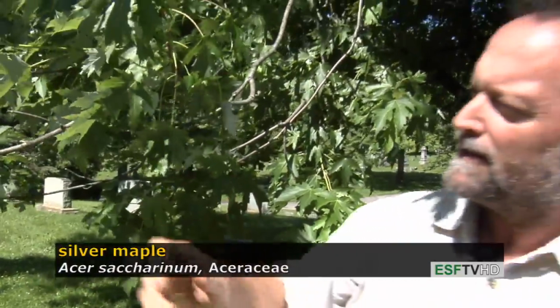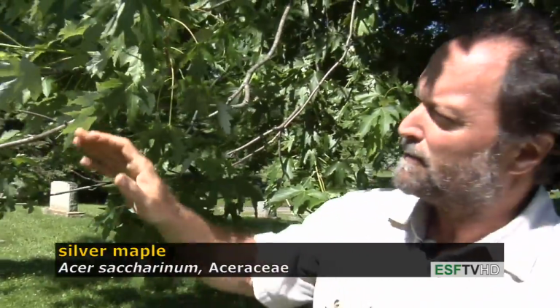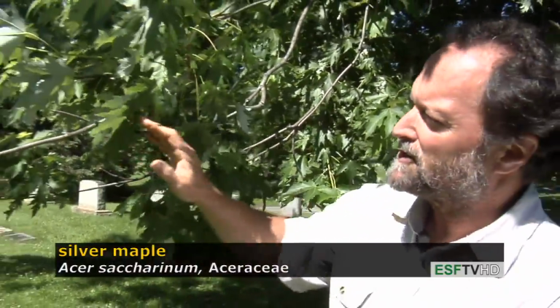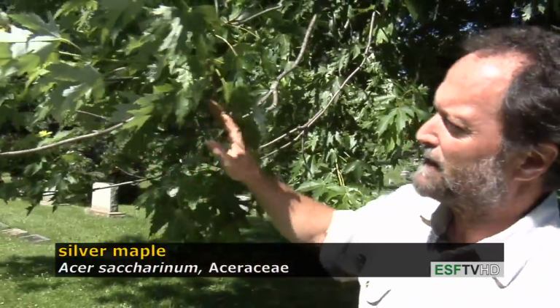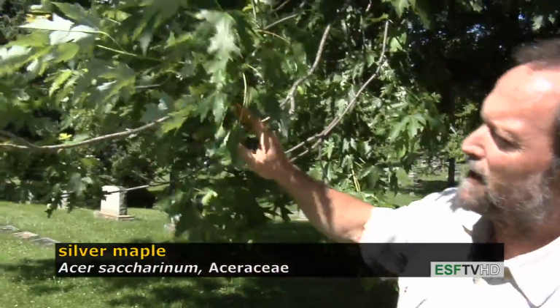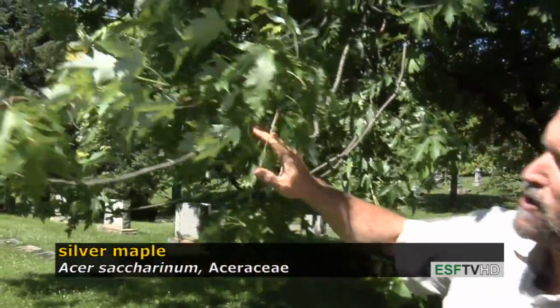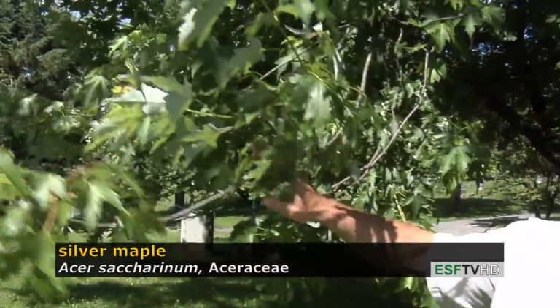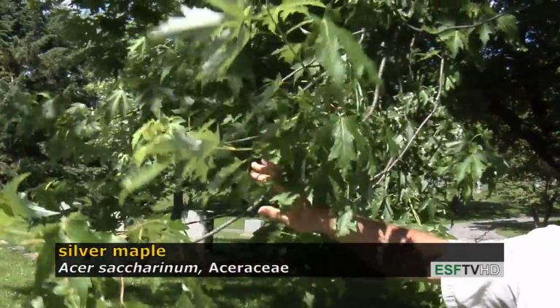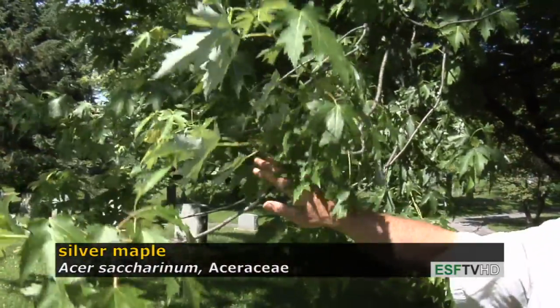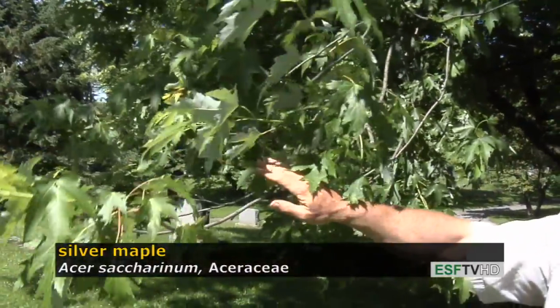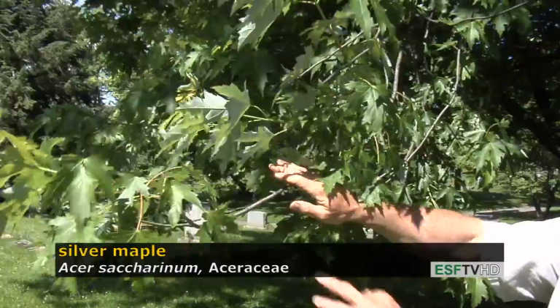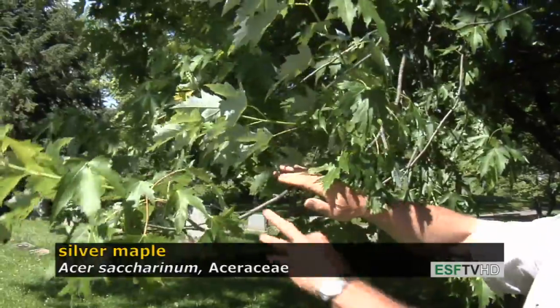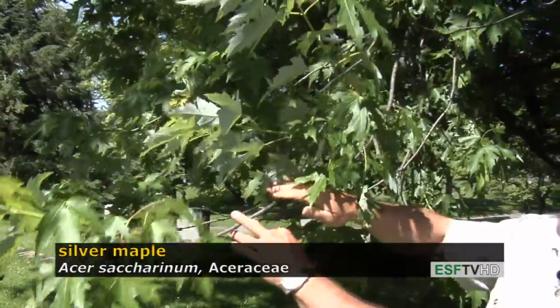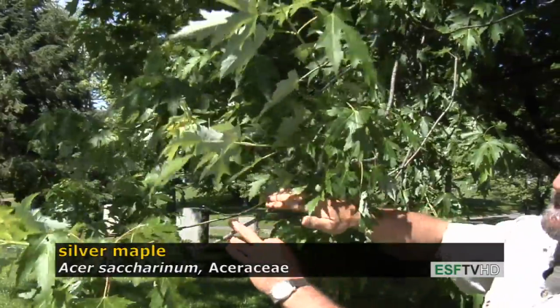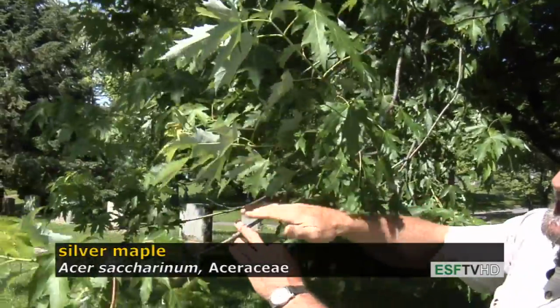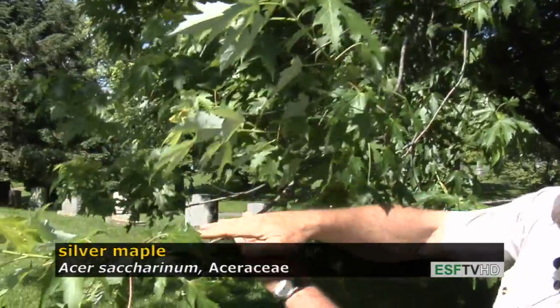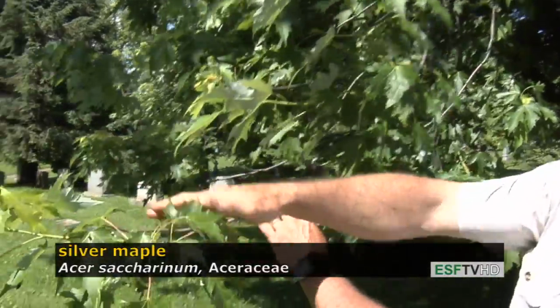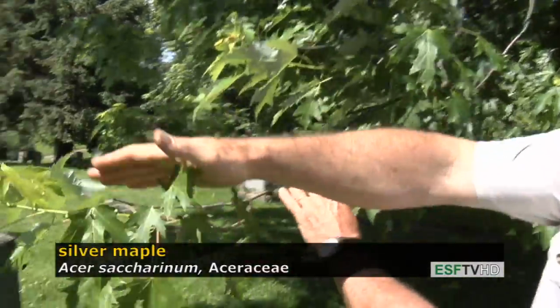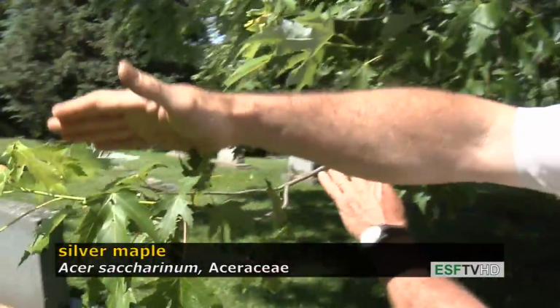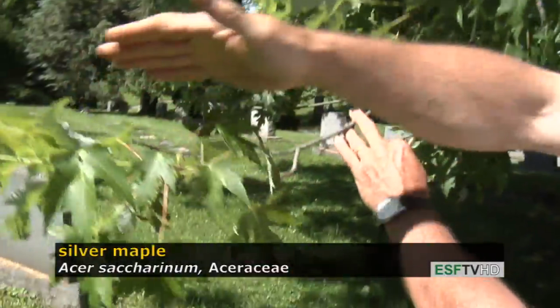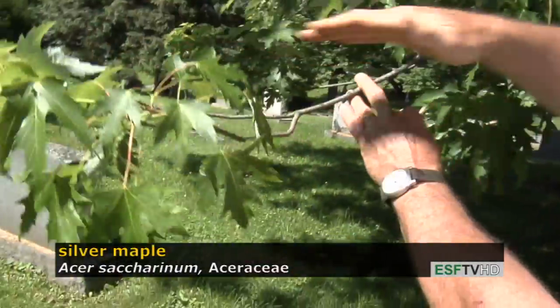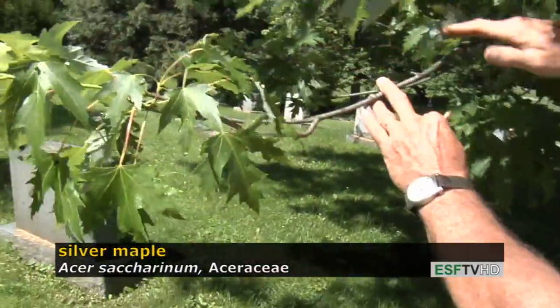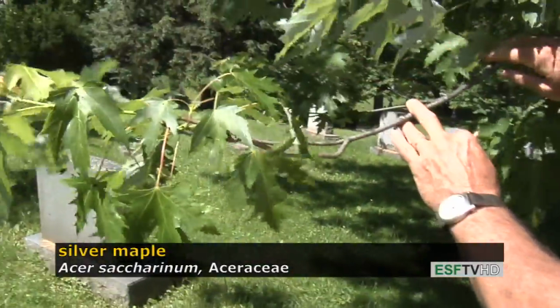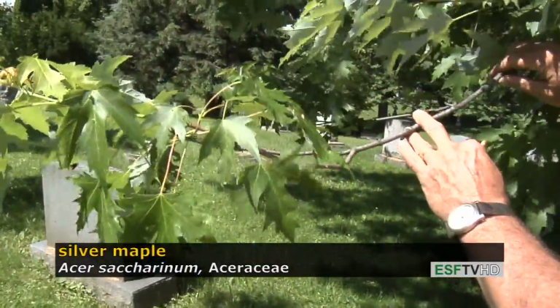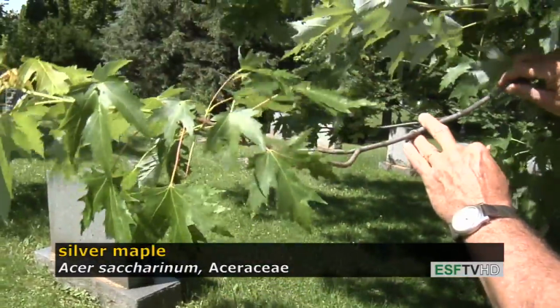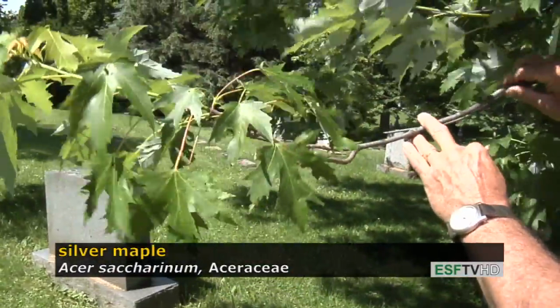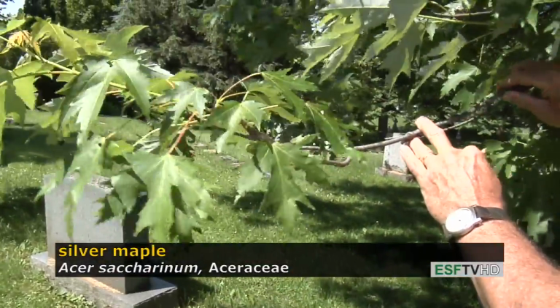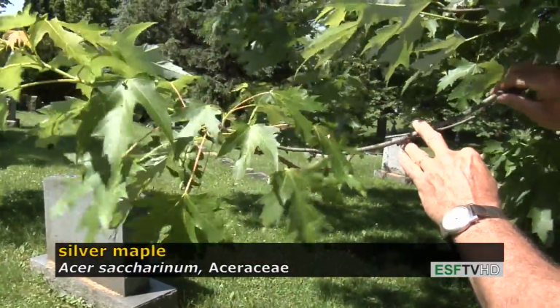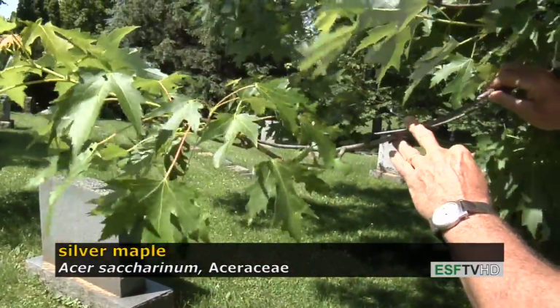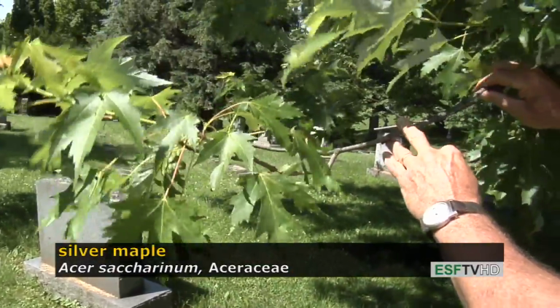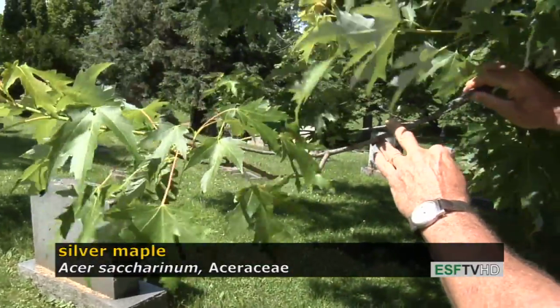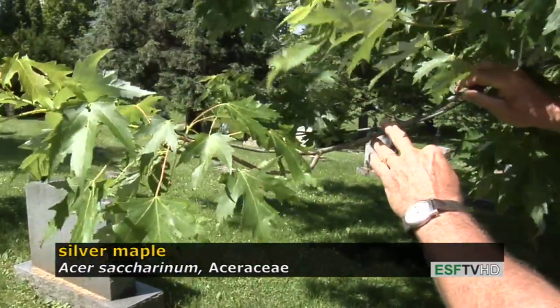The branches have a very coarse appearance and they often turn up at the end, which is another feature that gives away silver maple compared to other maples.